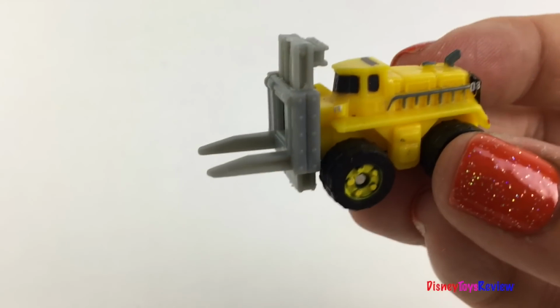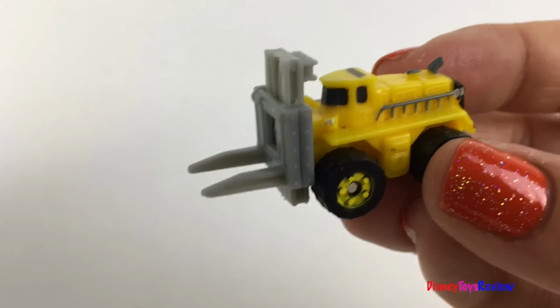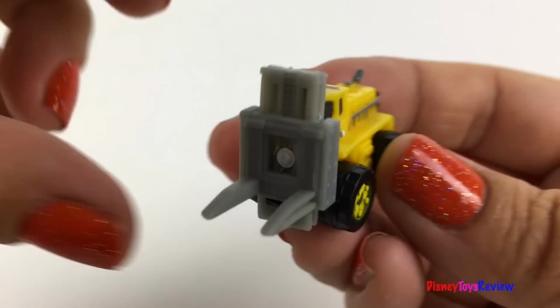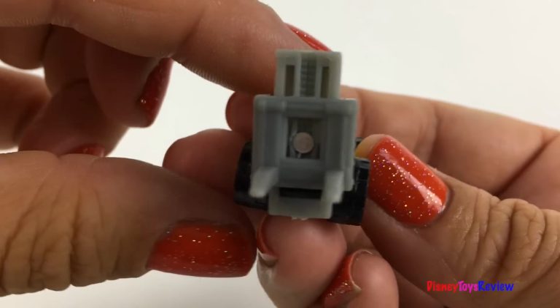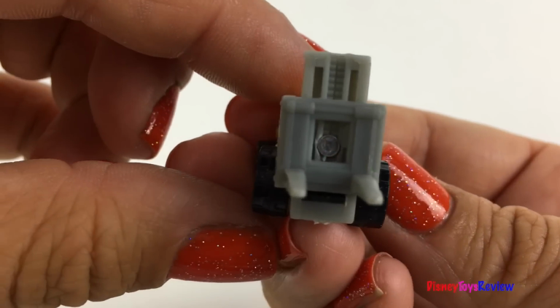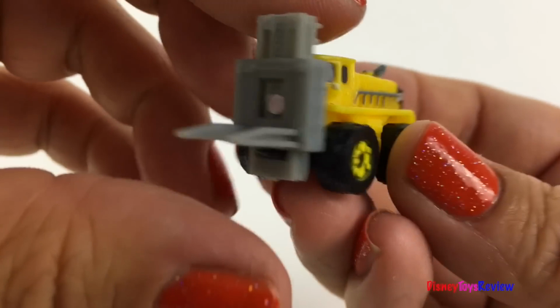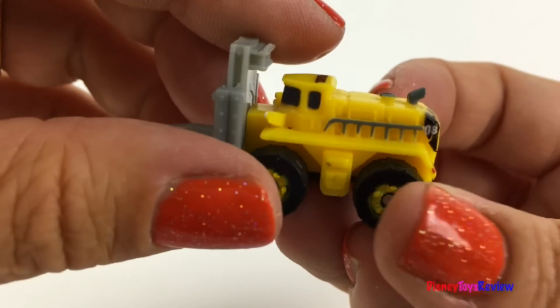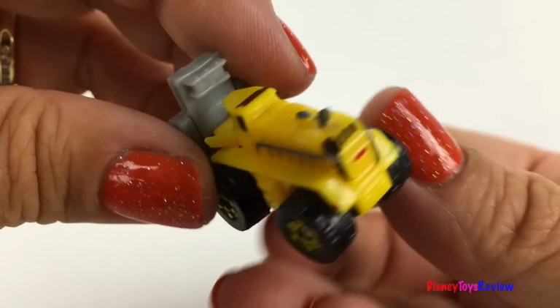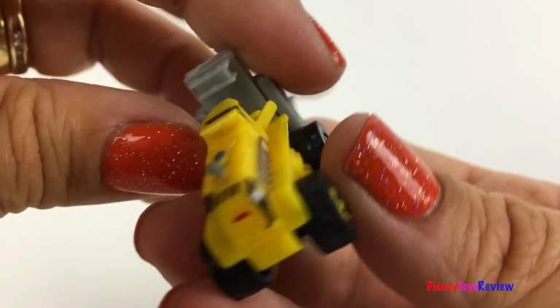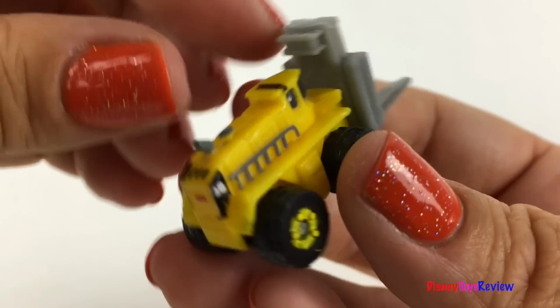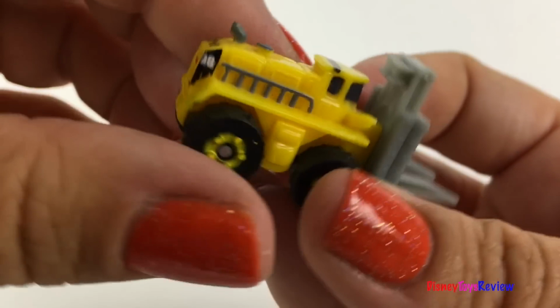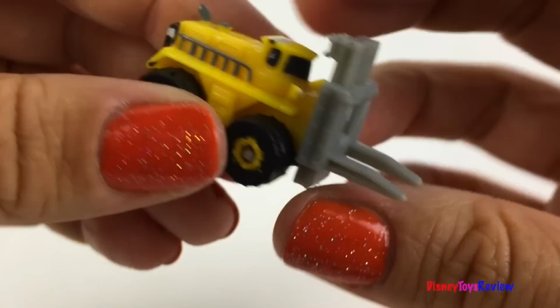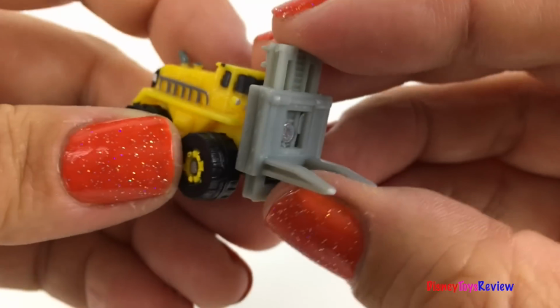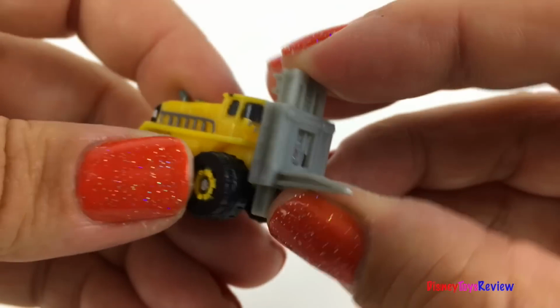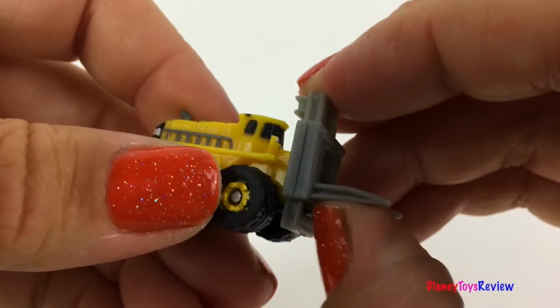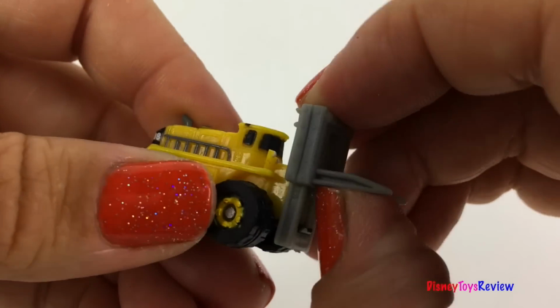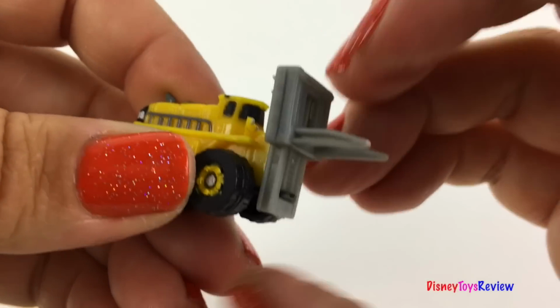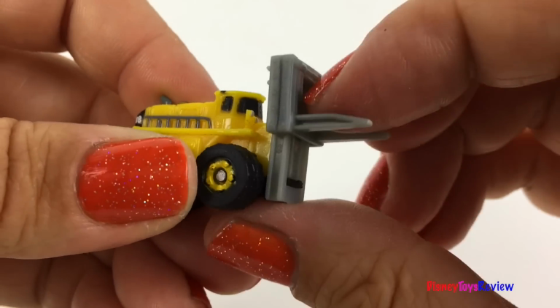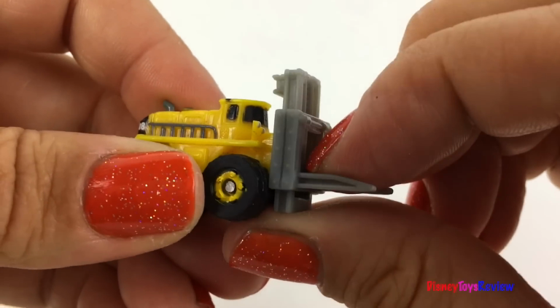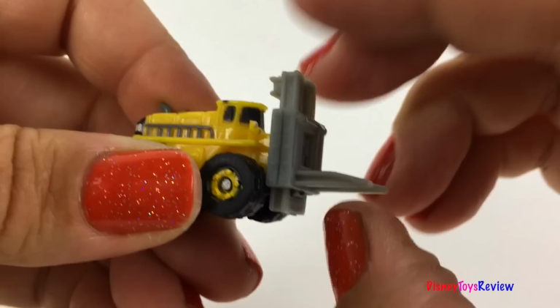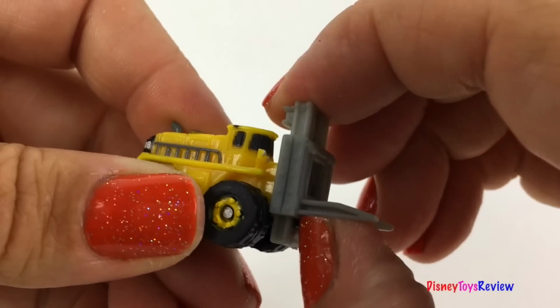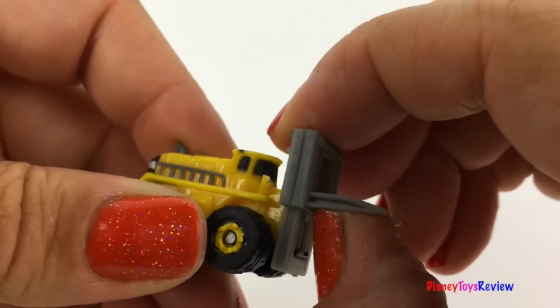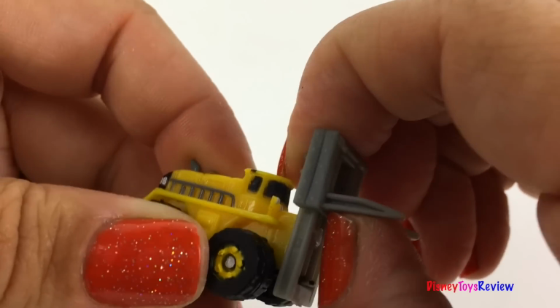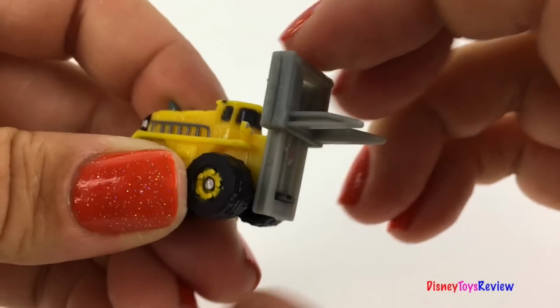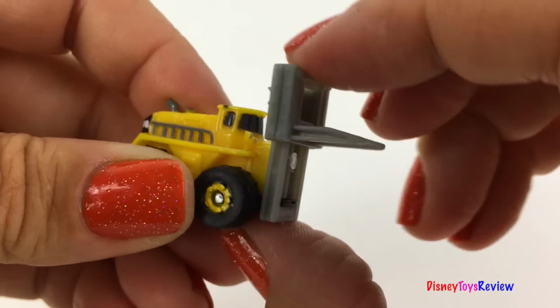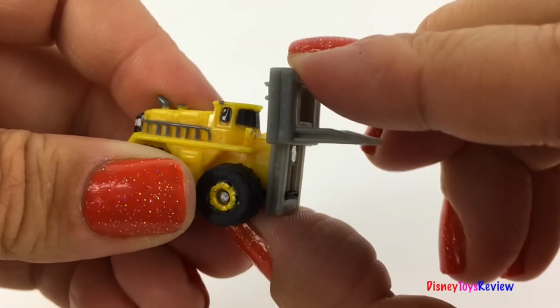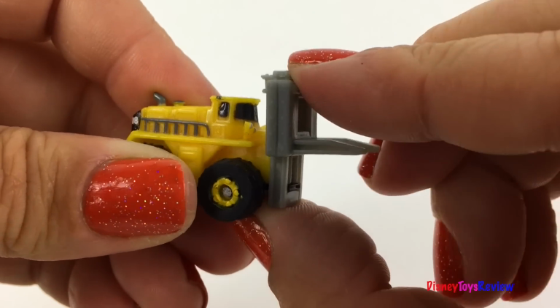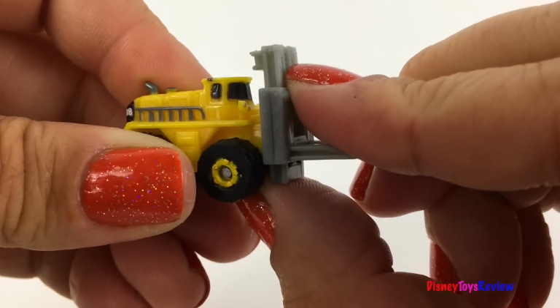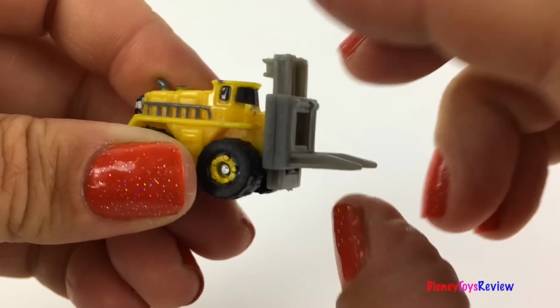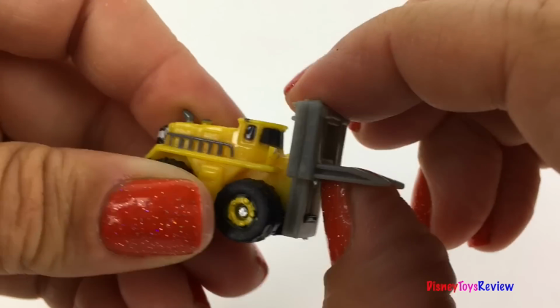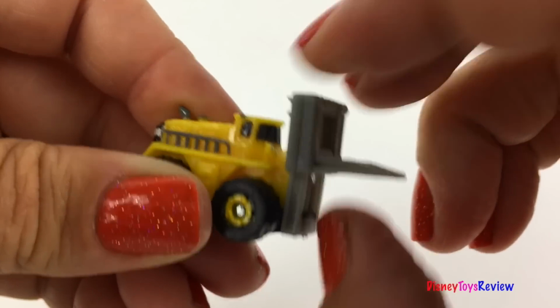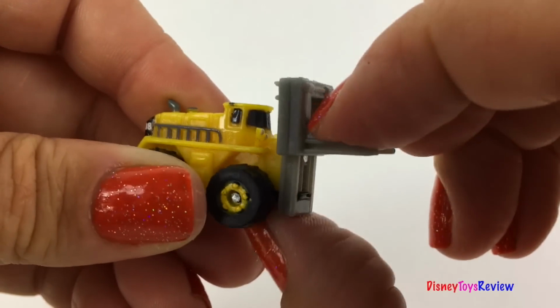Wow! It's a forklift! And the lift really raises and lowers! Super fun!